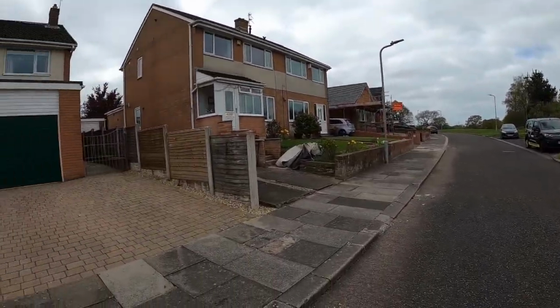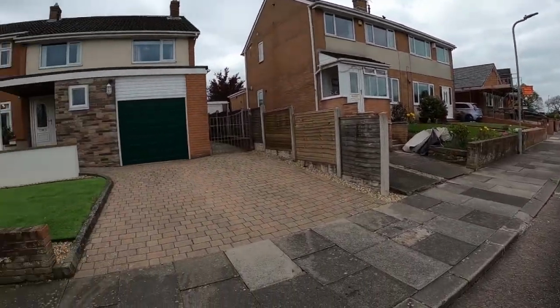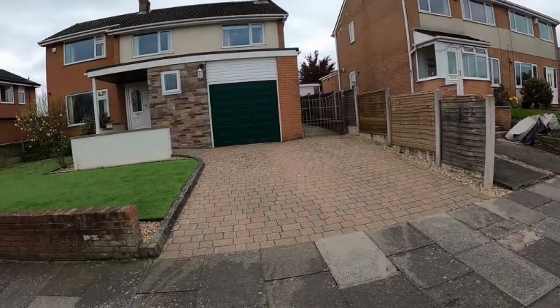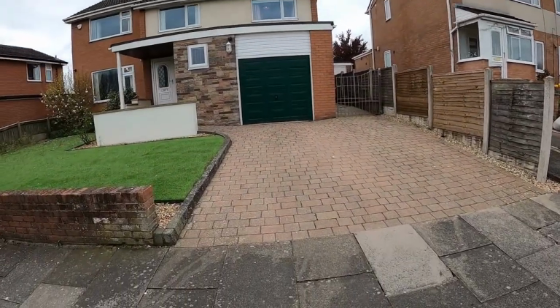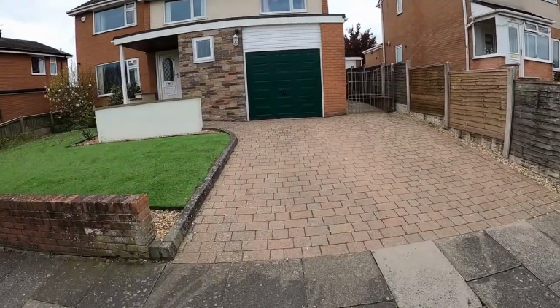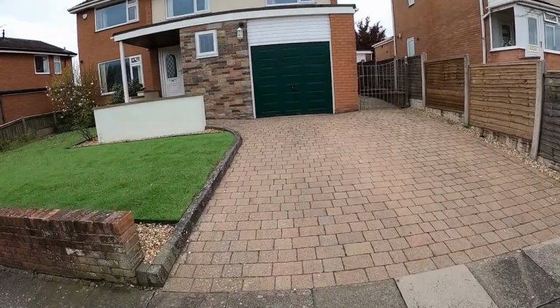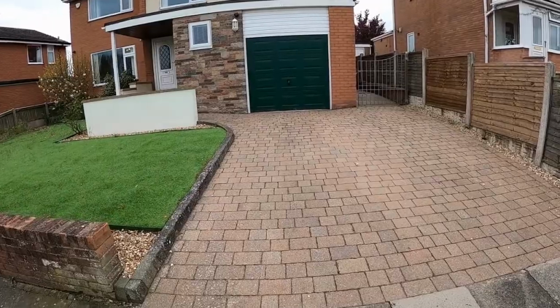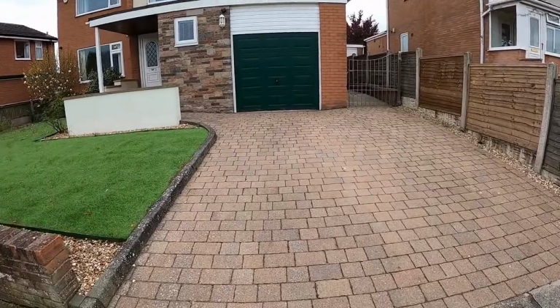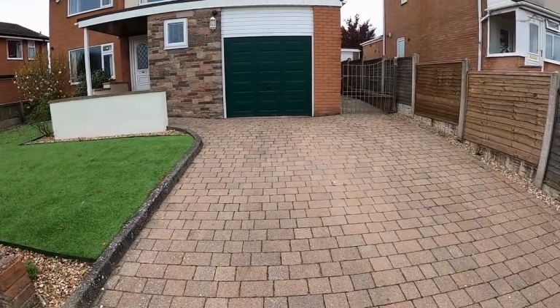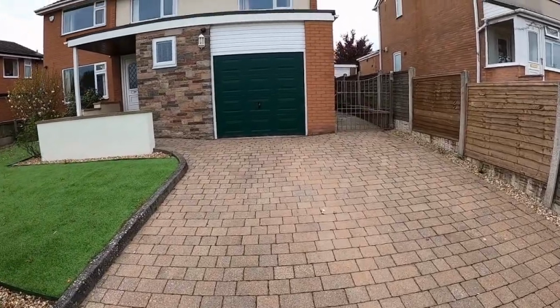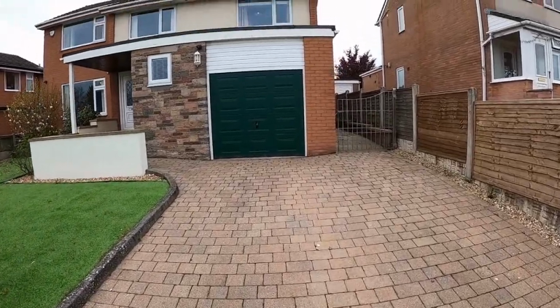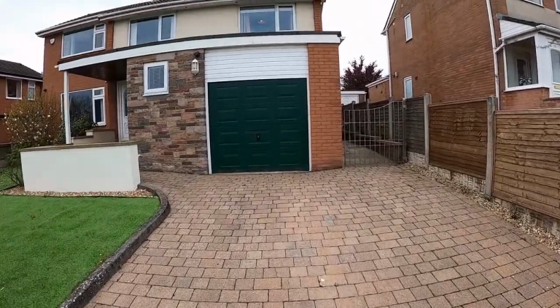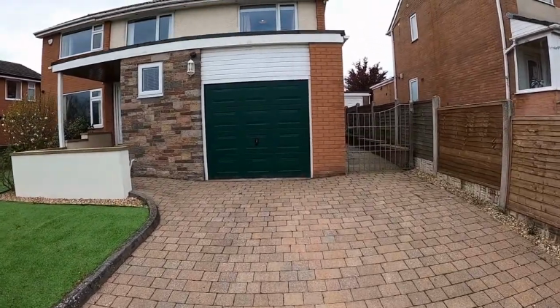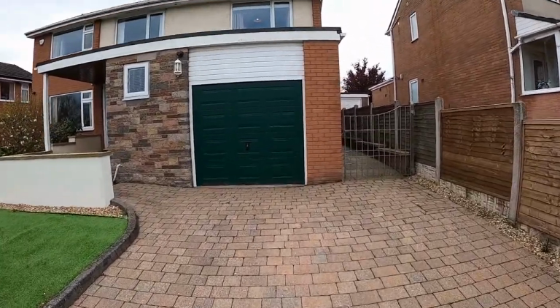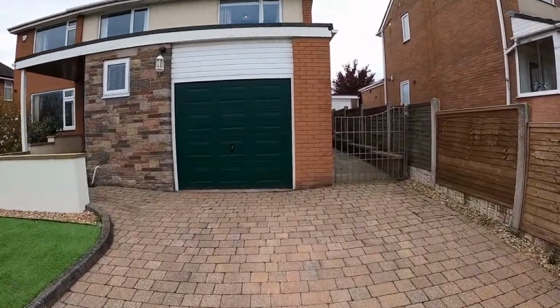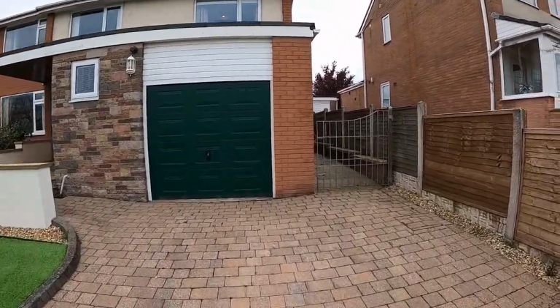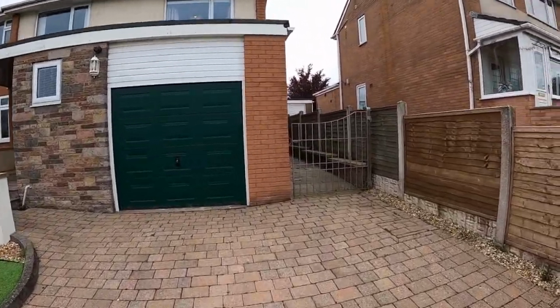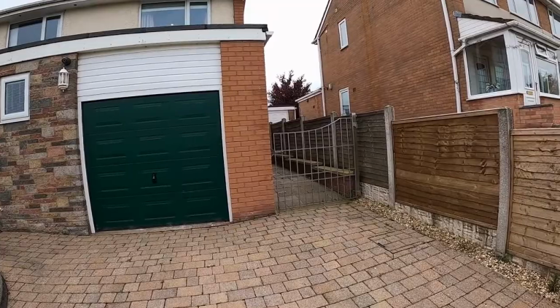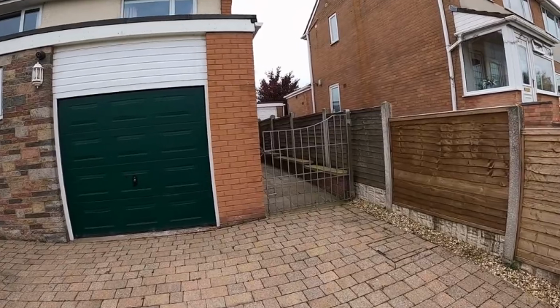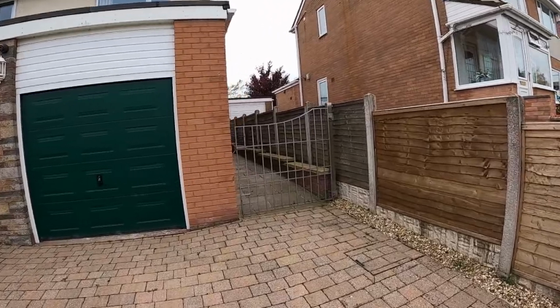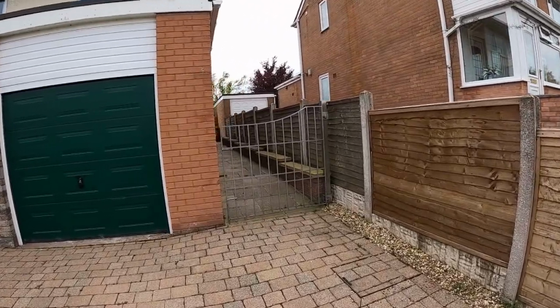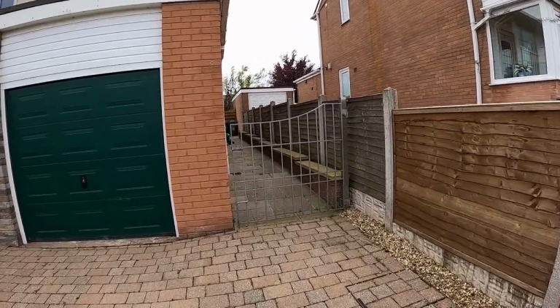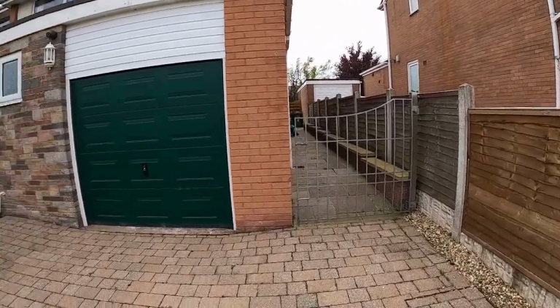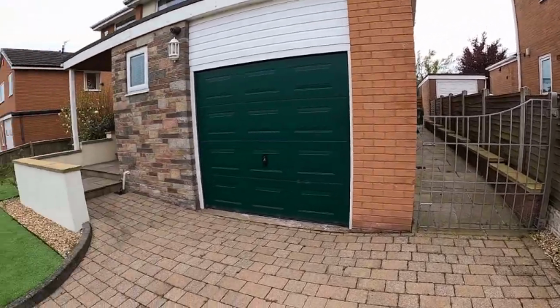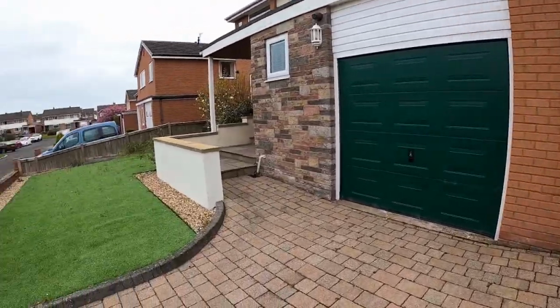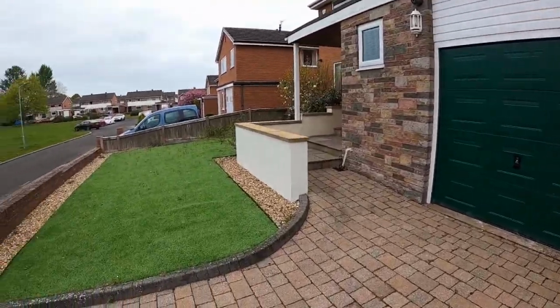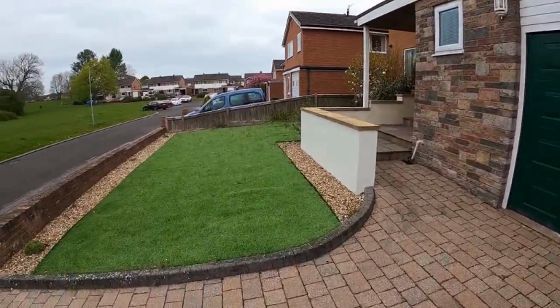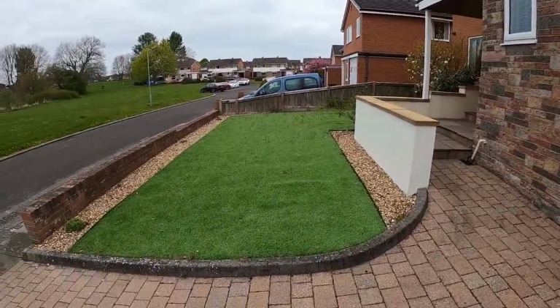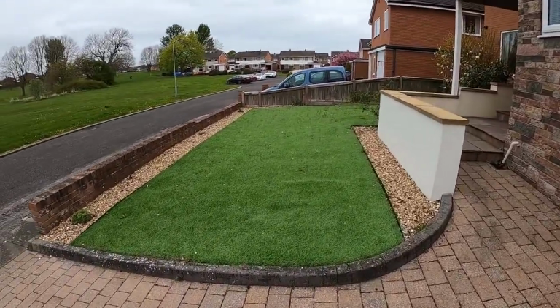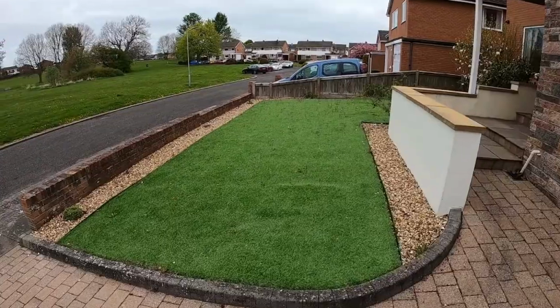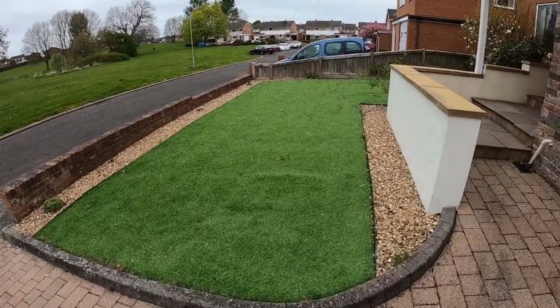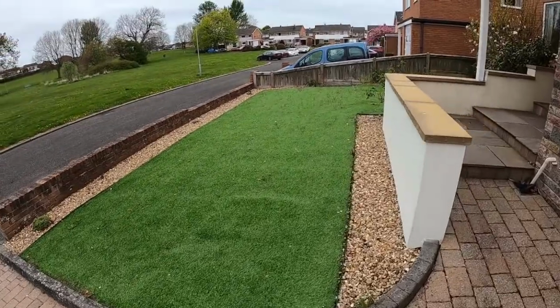There's no through traffic here. As we approach the property, we've got a block-paved drive leading to a single garage, with pedestrian access down the side of the house, and a low-maintenance front garden with an artificial grass lawn.